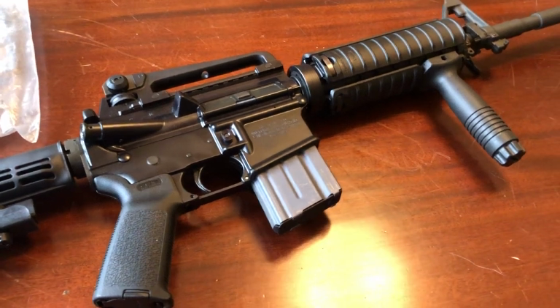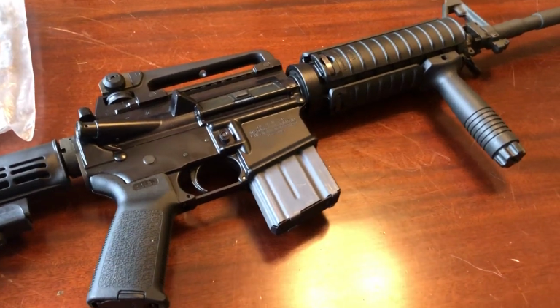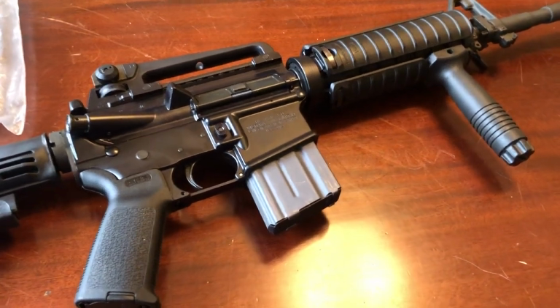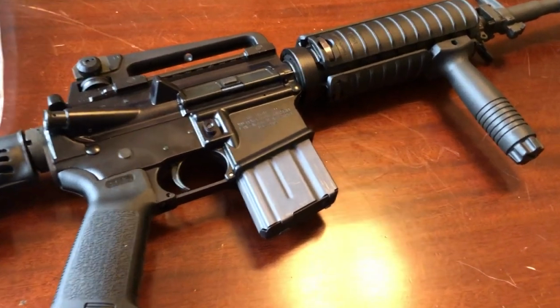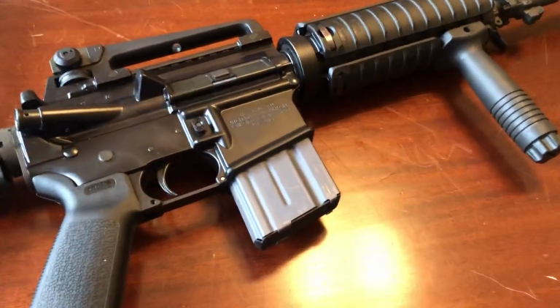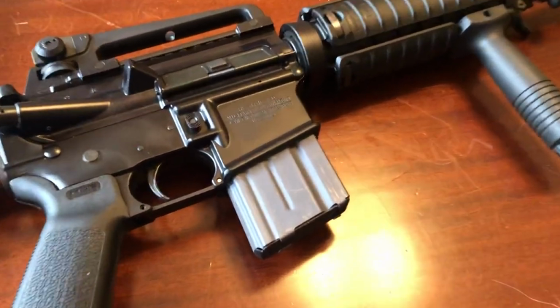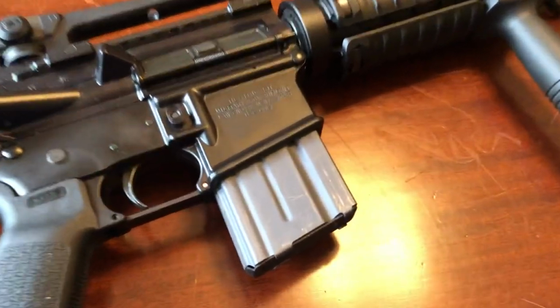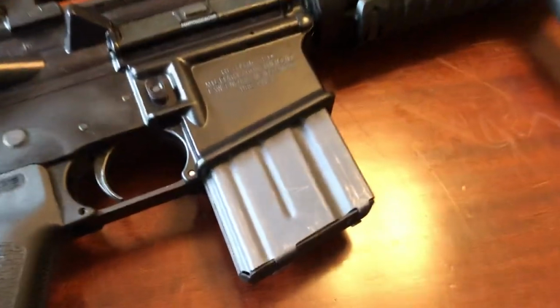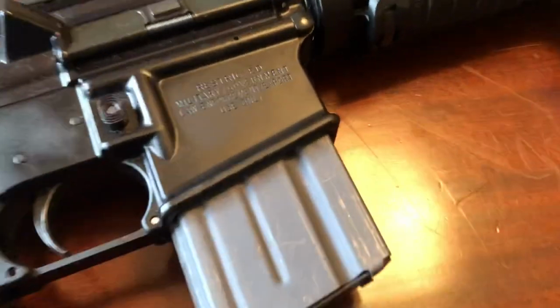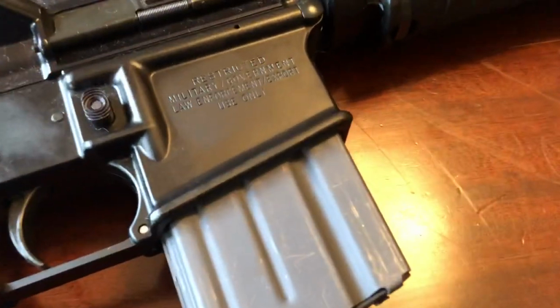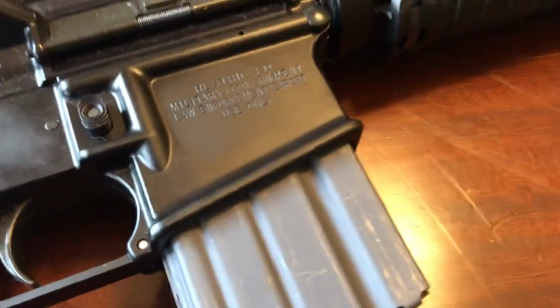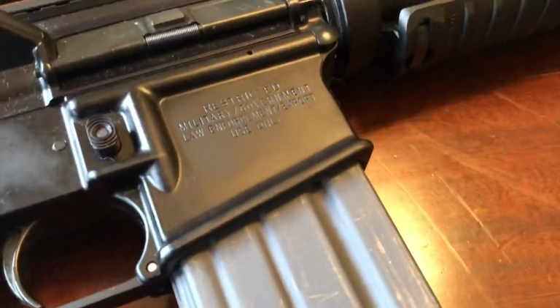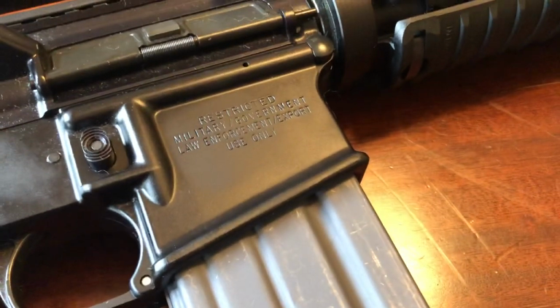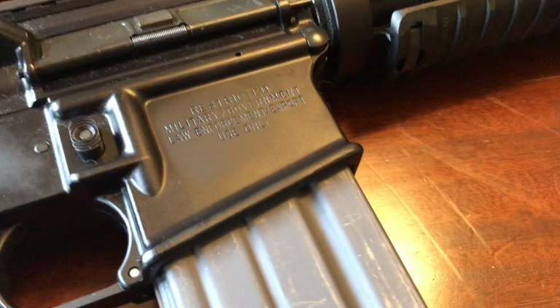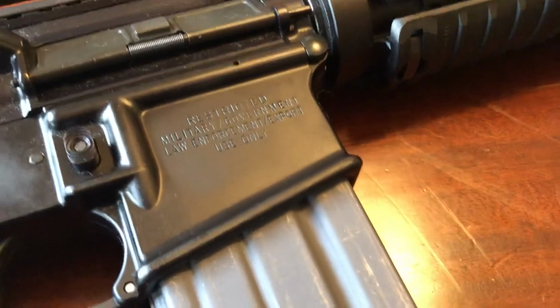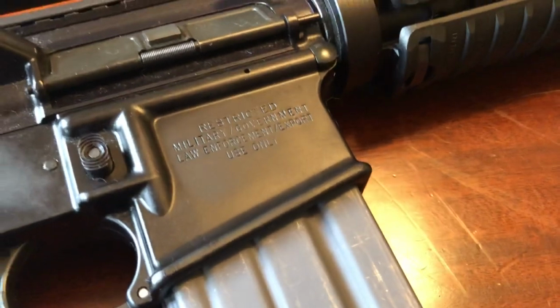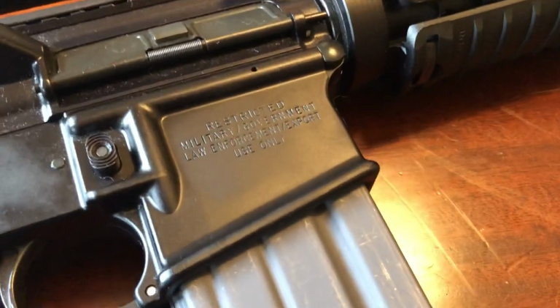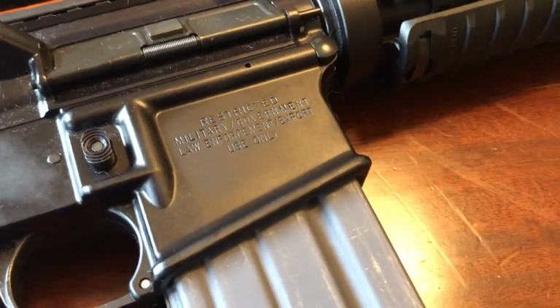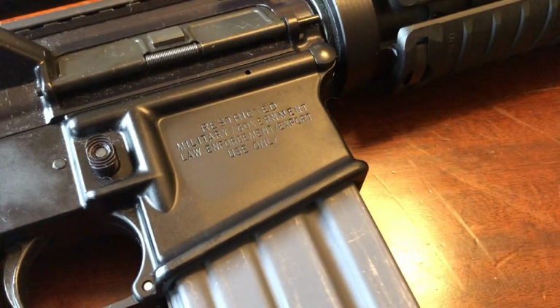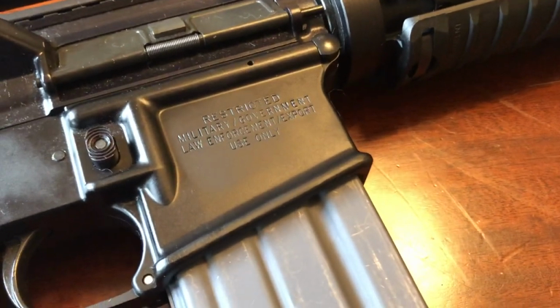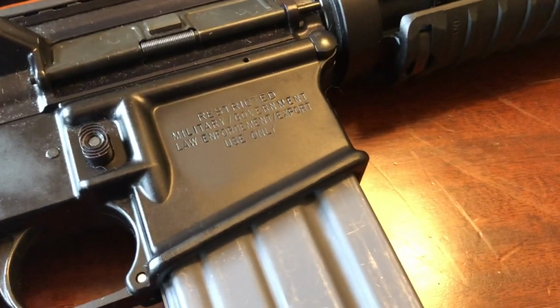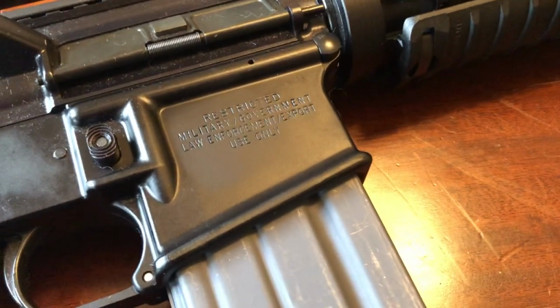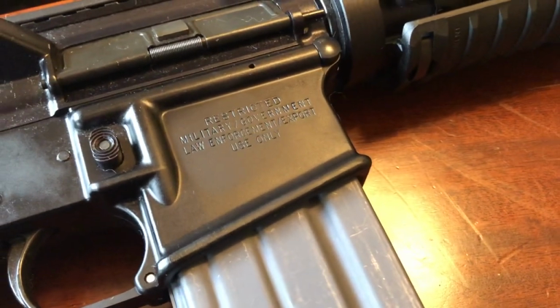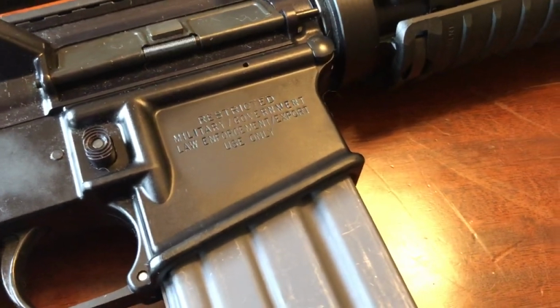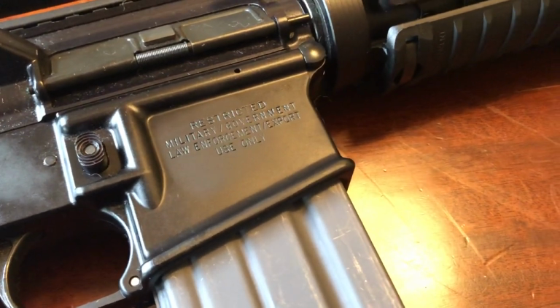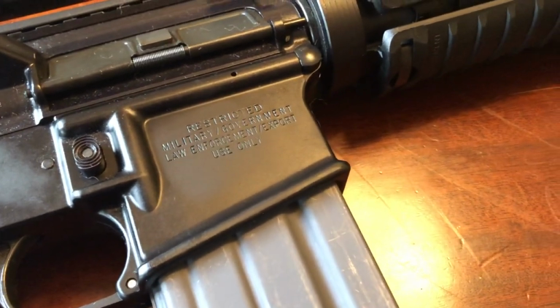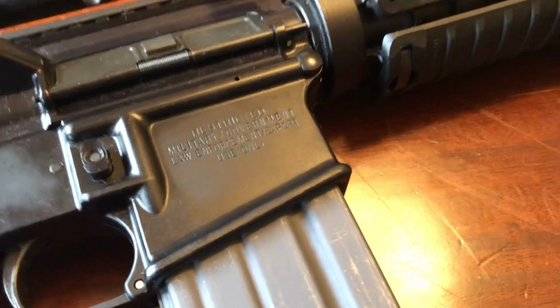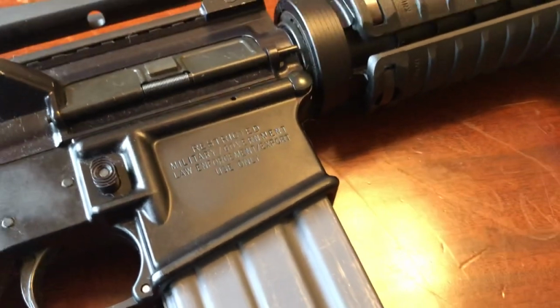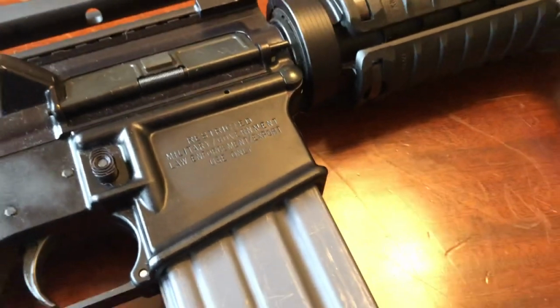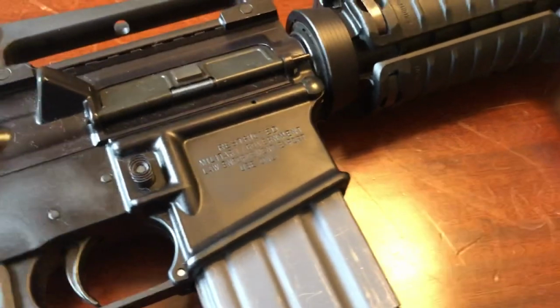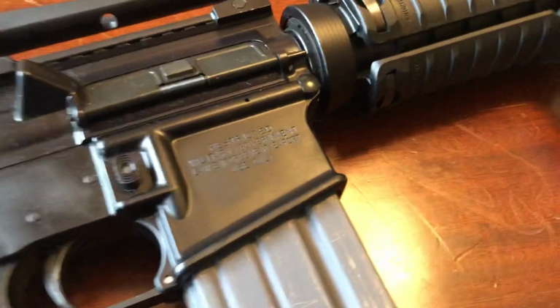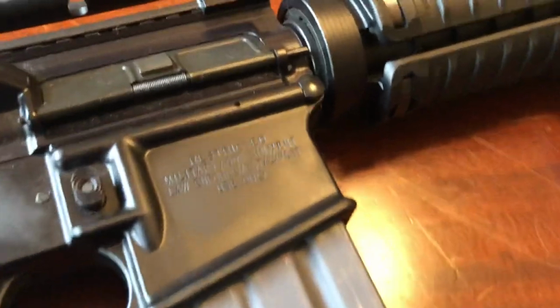Uh-oh, what does this say? Restricted — military/government/law enforcement/export use only. Naughty.